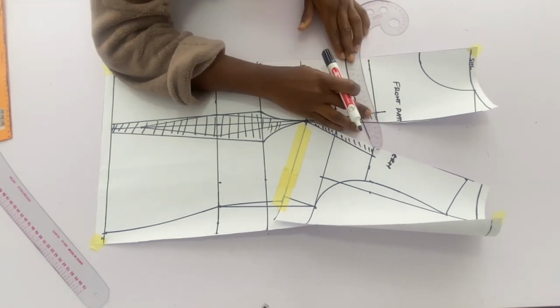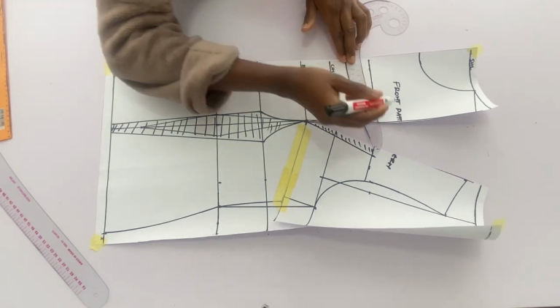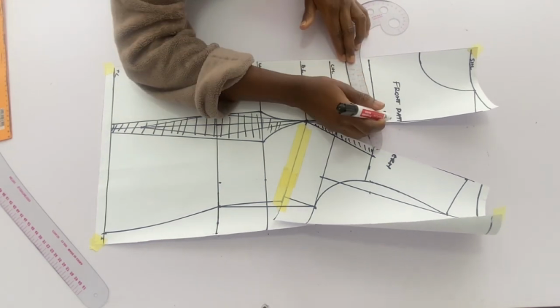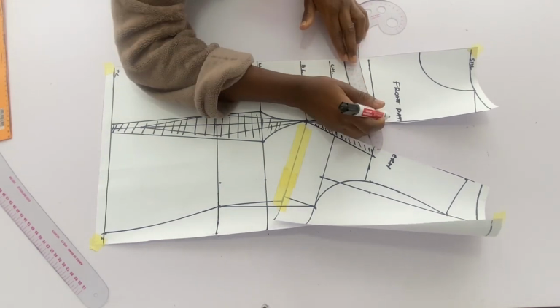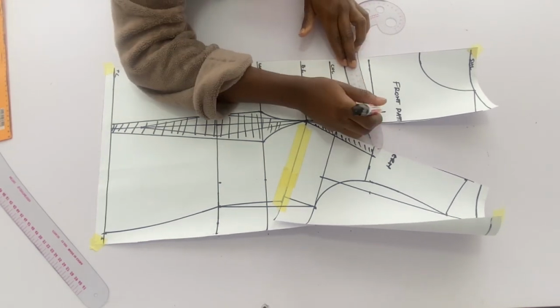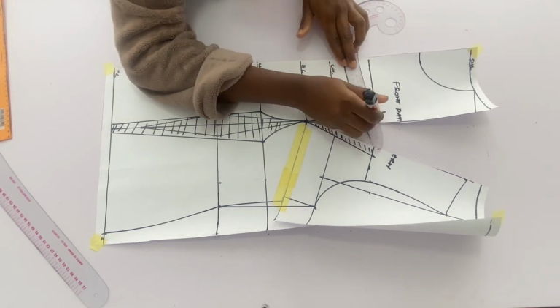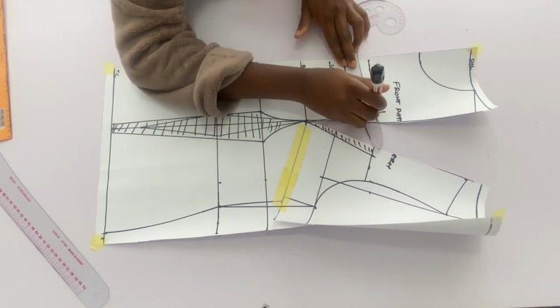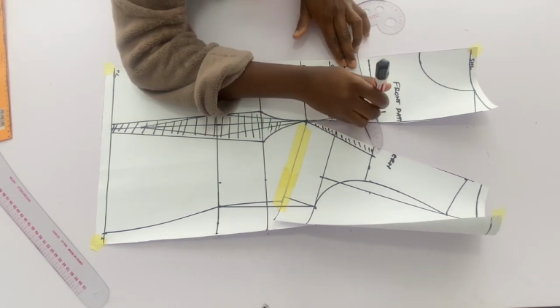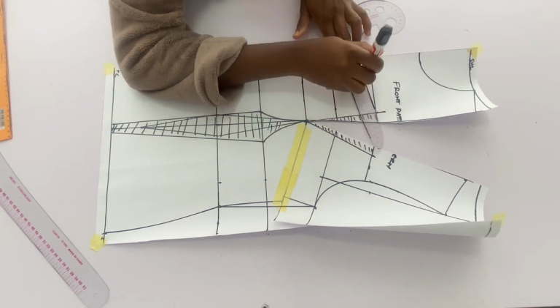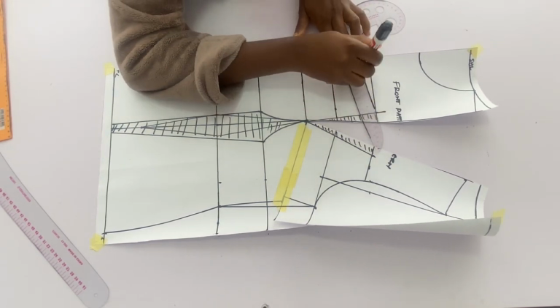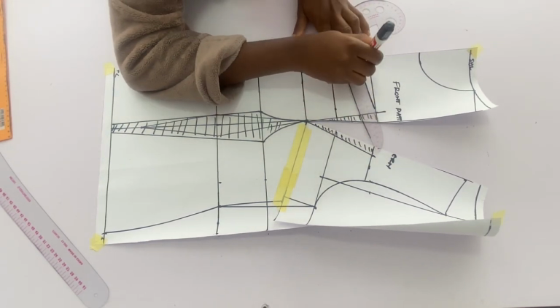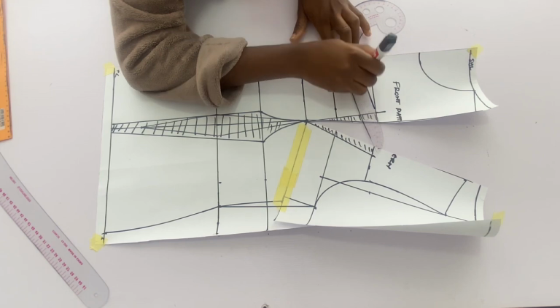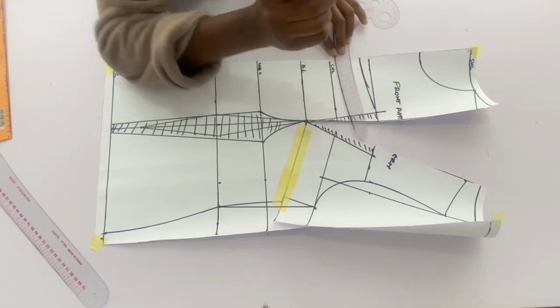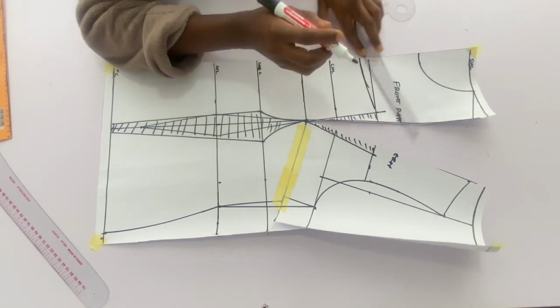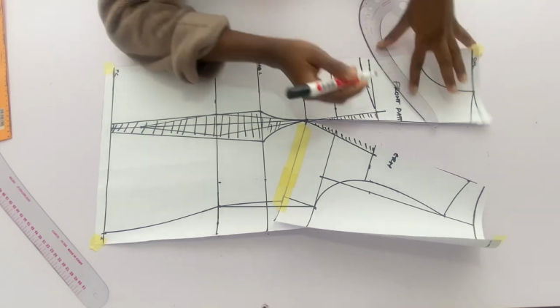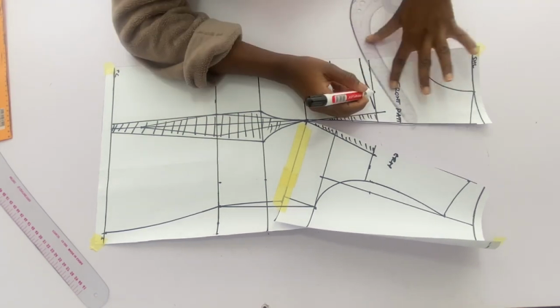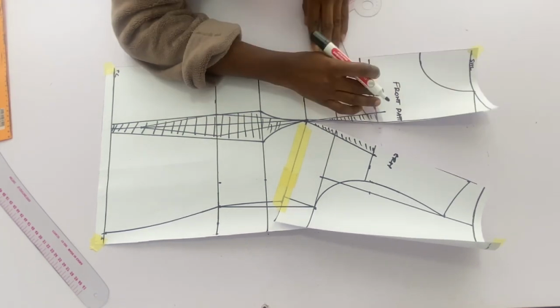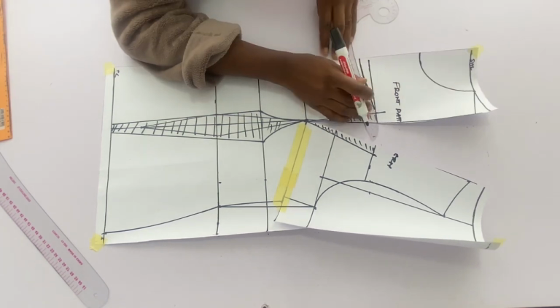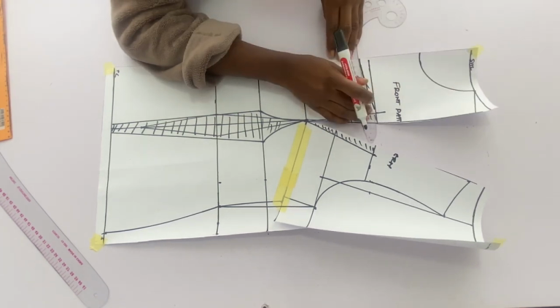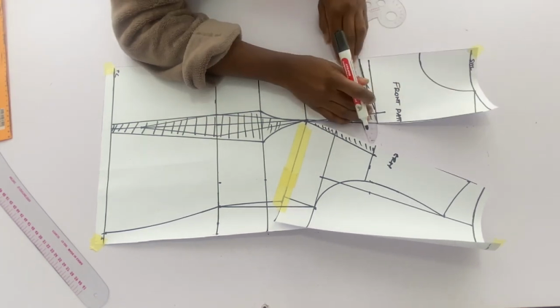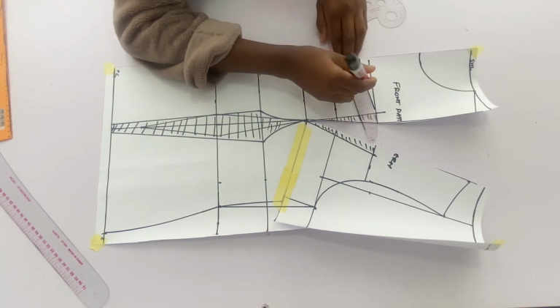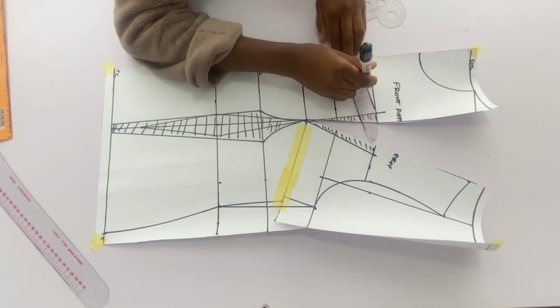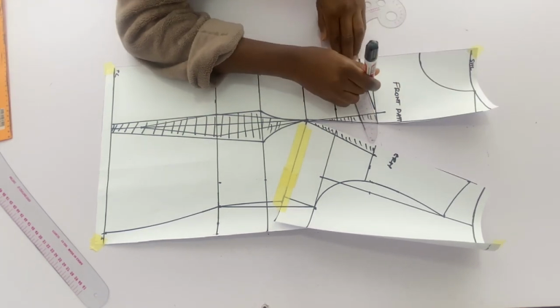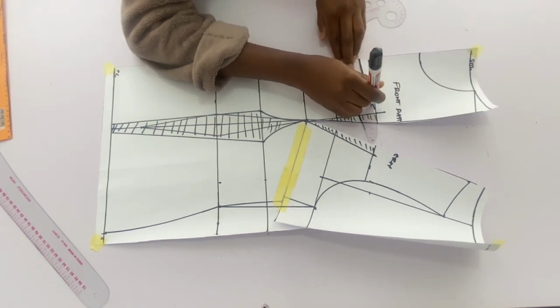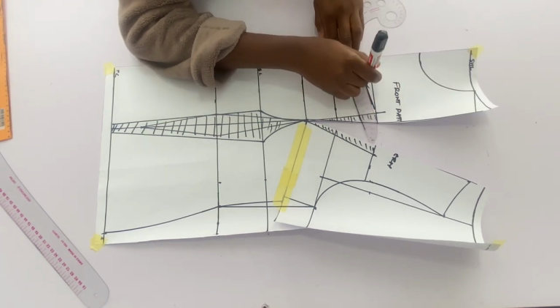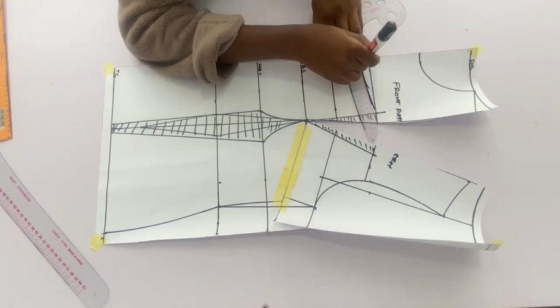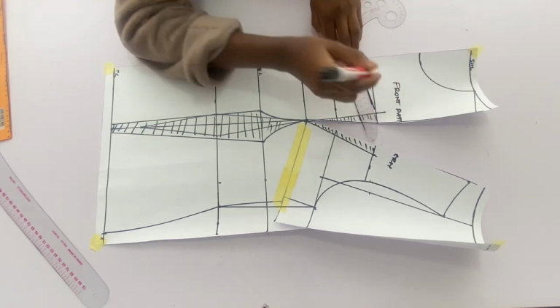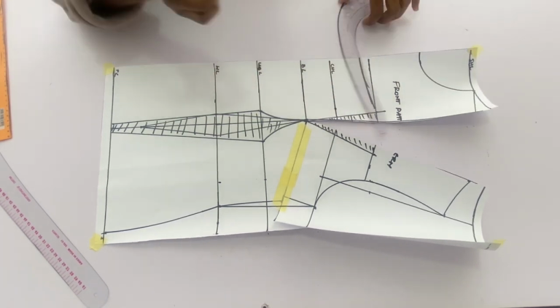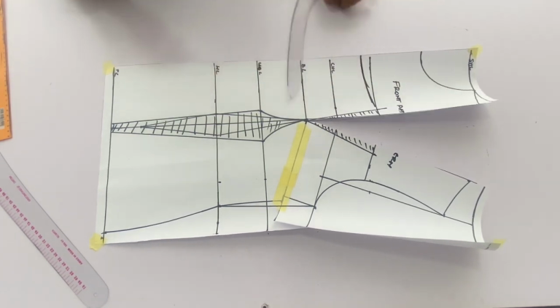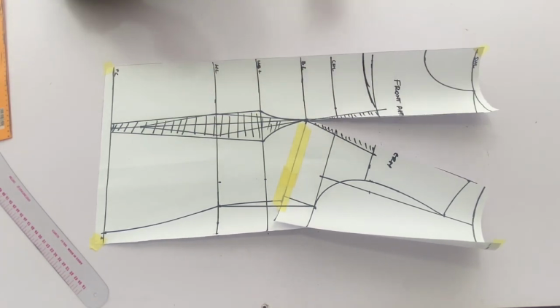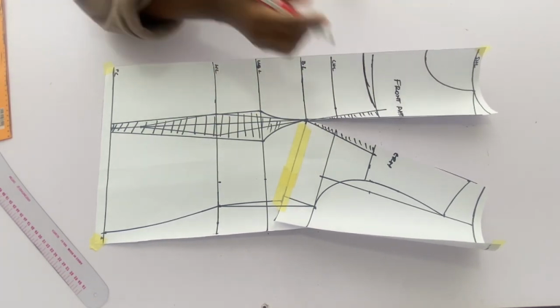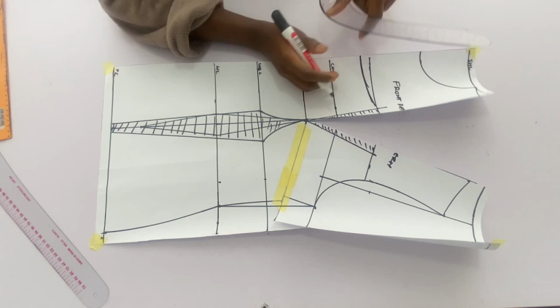To form the neckline I want a little bit of round neckline in front, so I'll come down by half an inch from the chest line and connect it as shown.